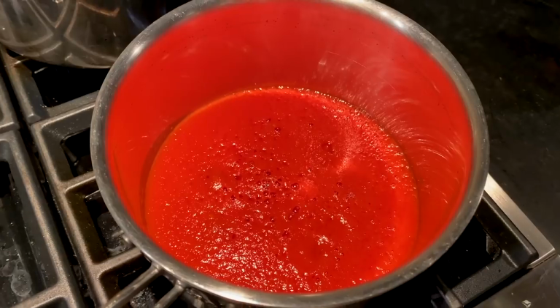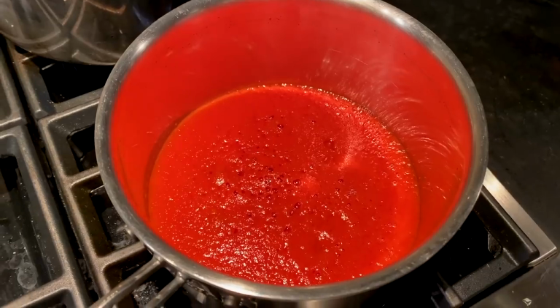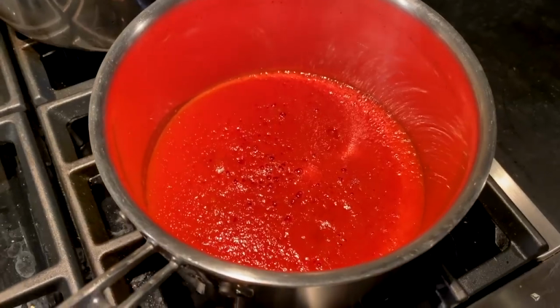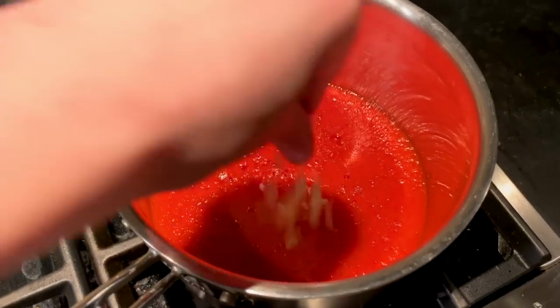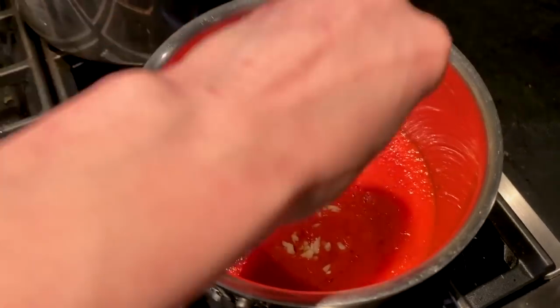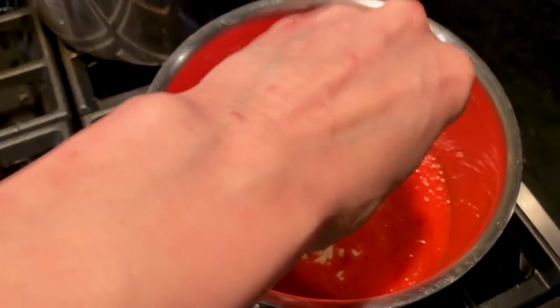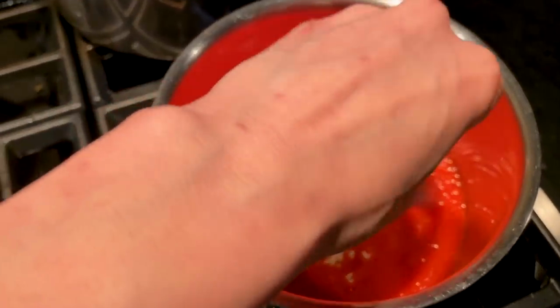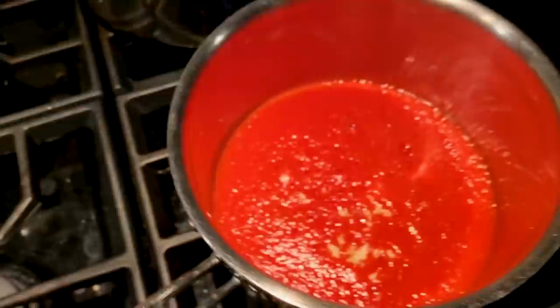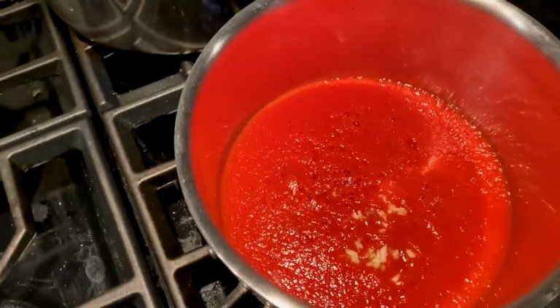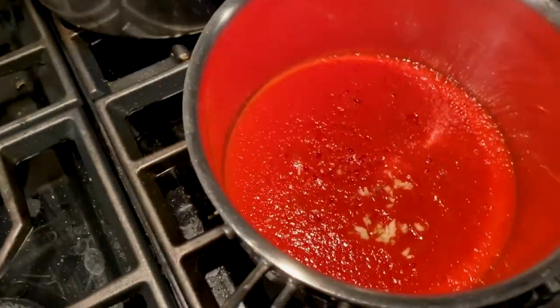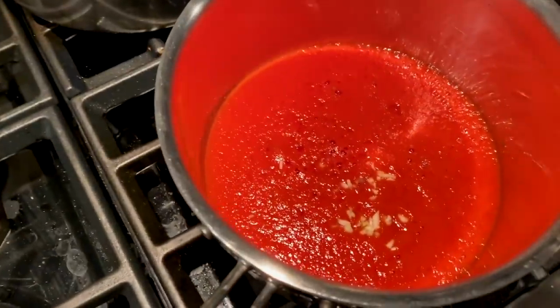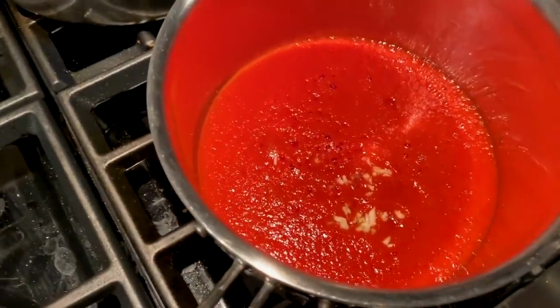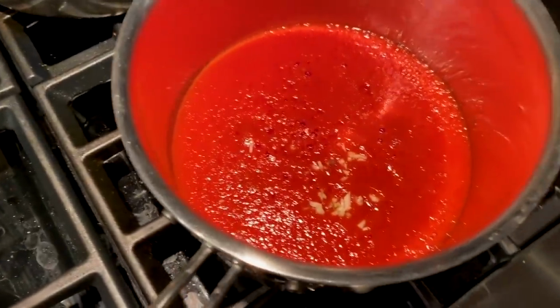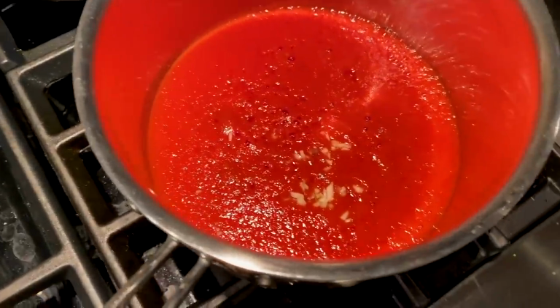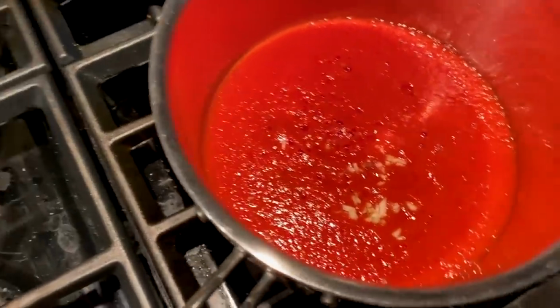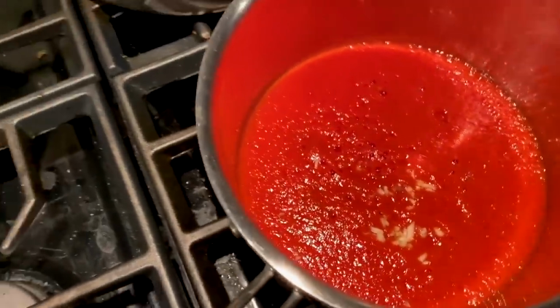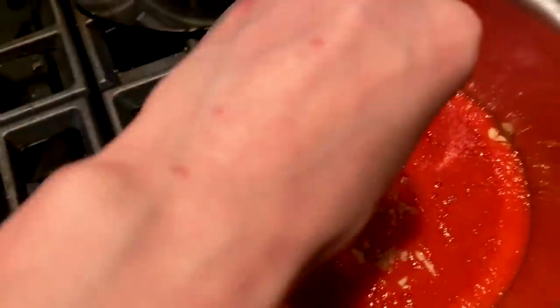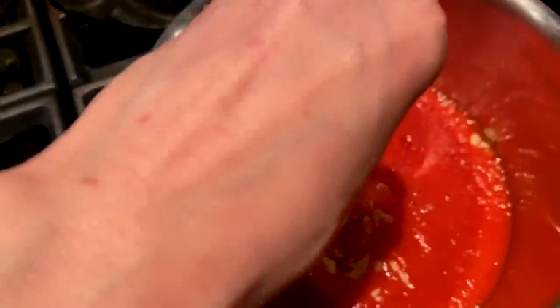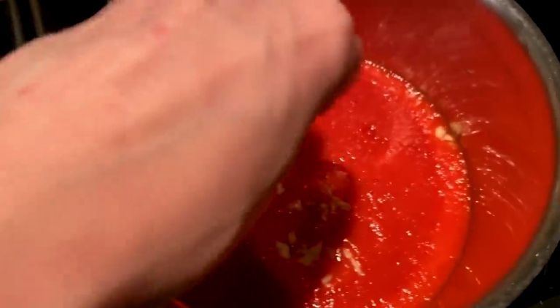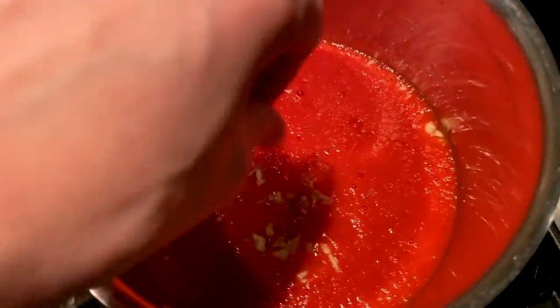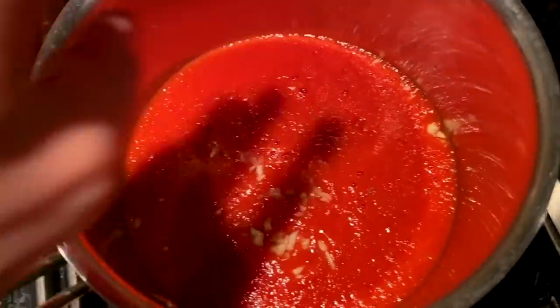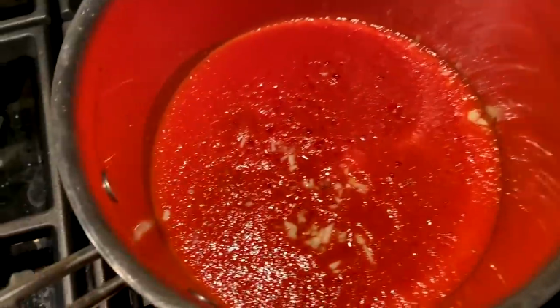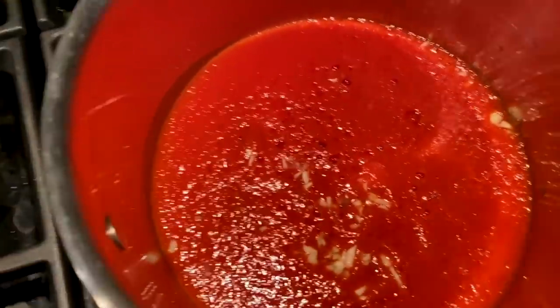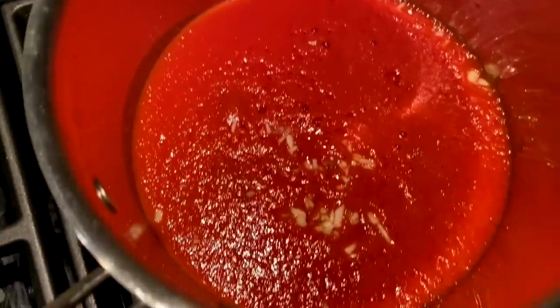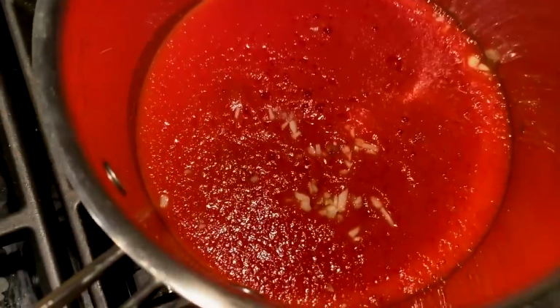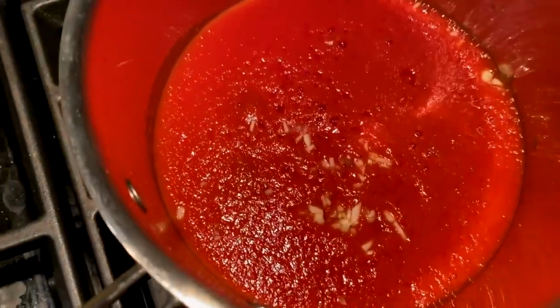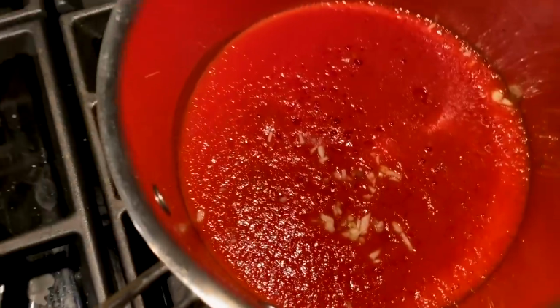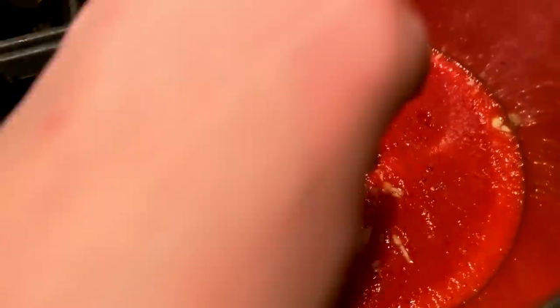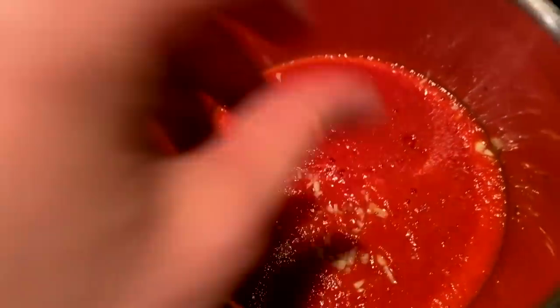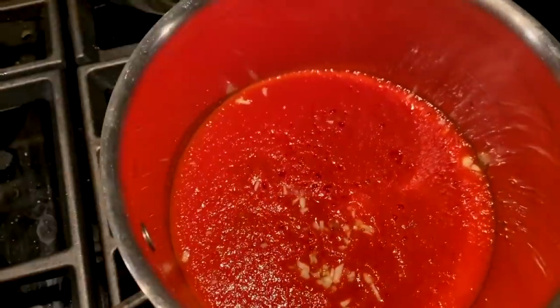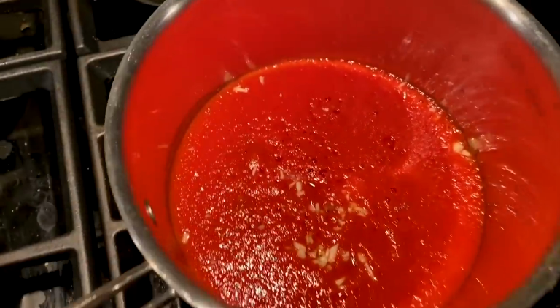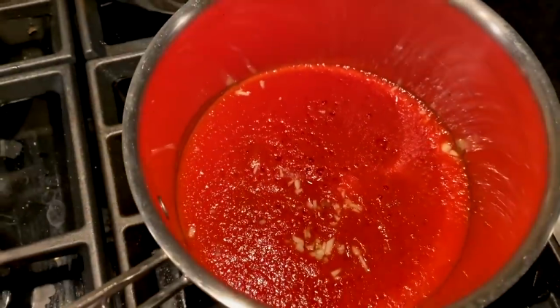To our blended tomatoes I'm gonna add a clove of minced garlic, salt, and pepper, and let it cook down so it gets a little bit thicker.